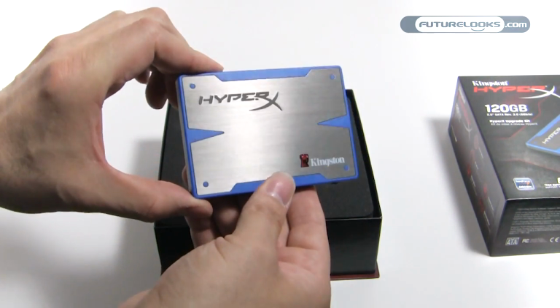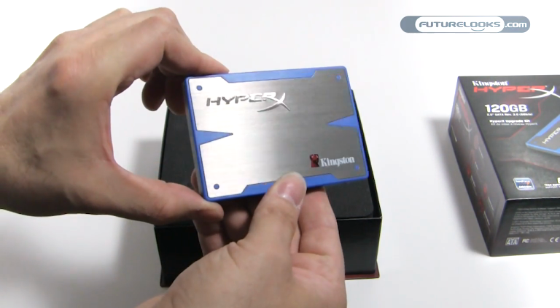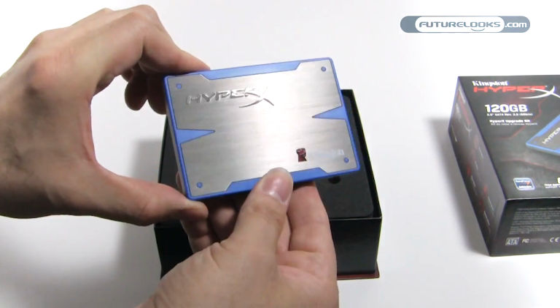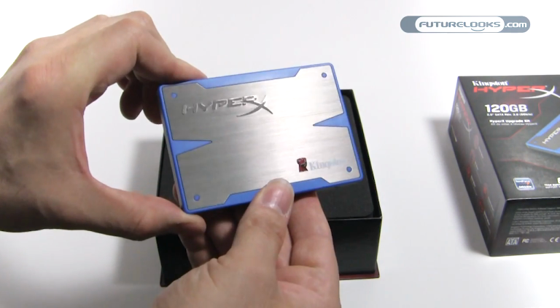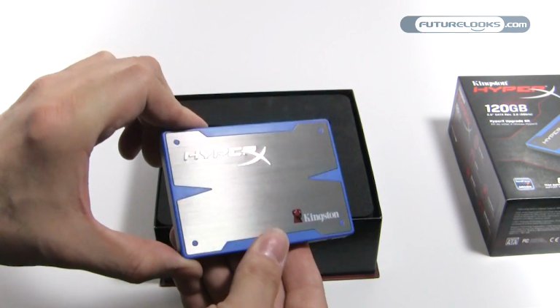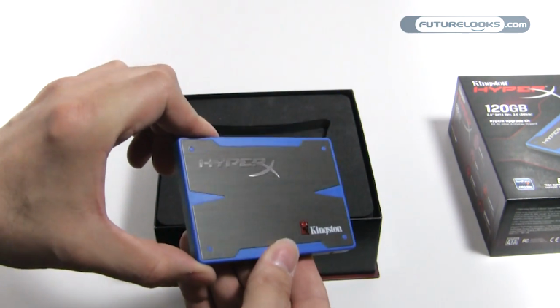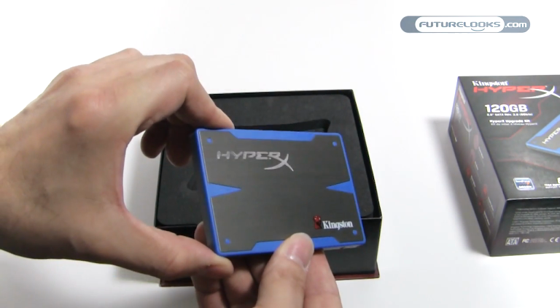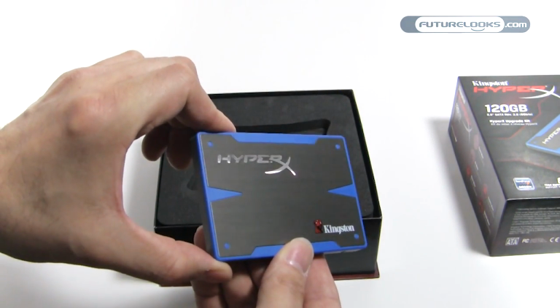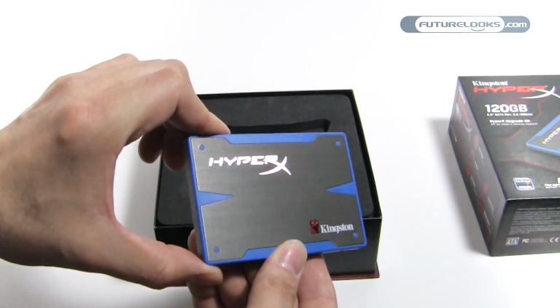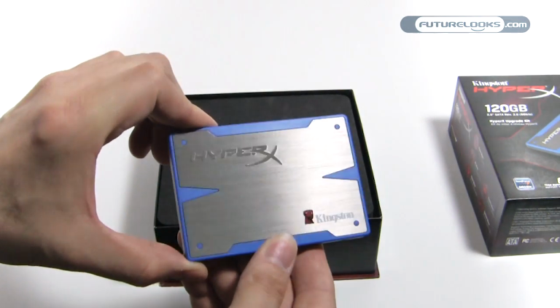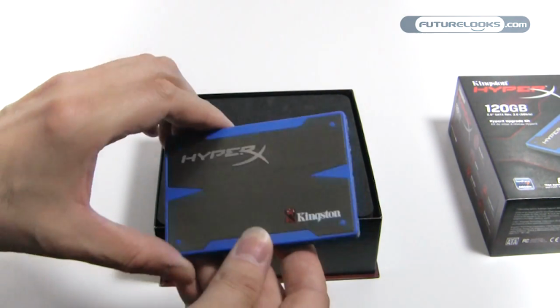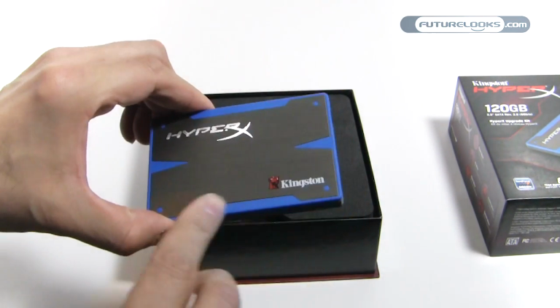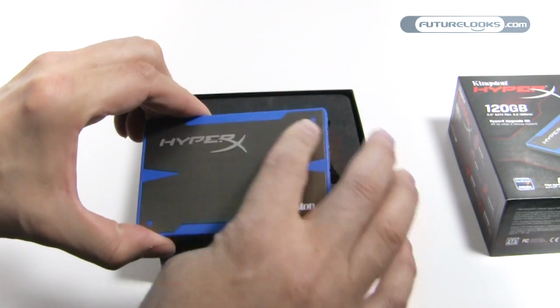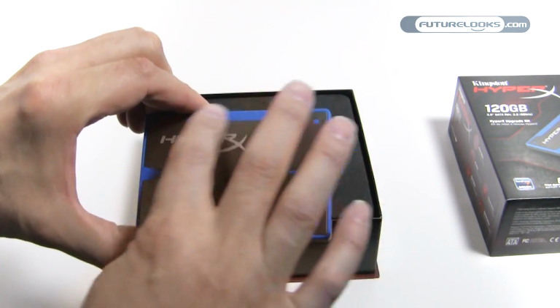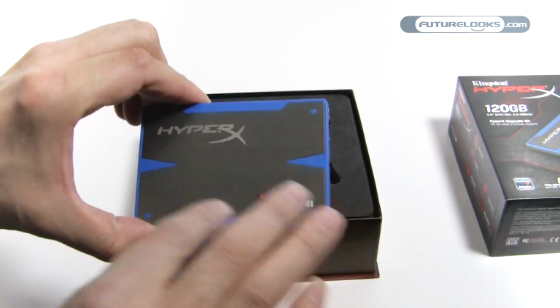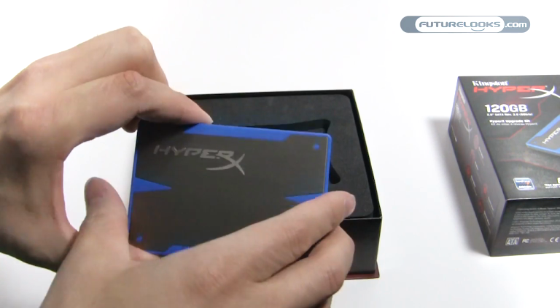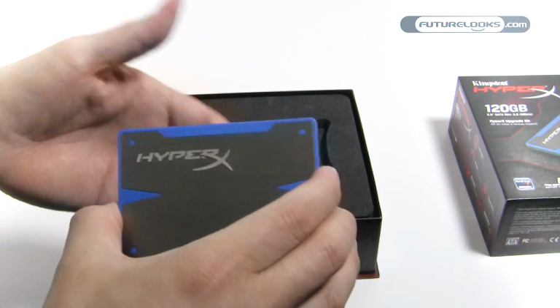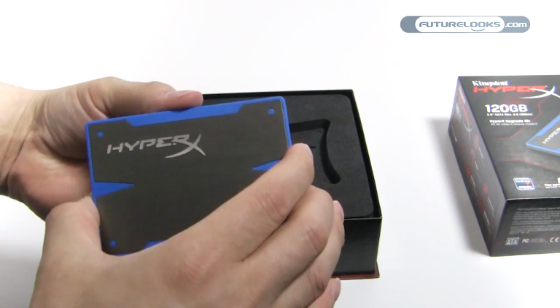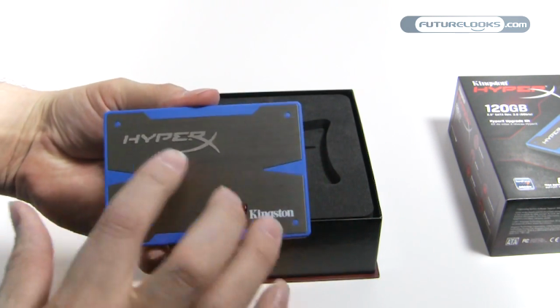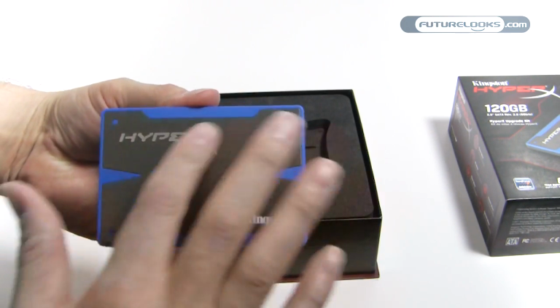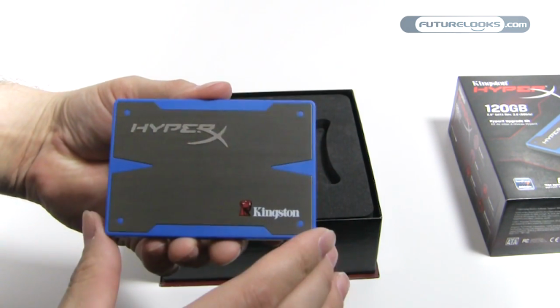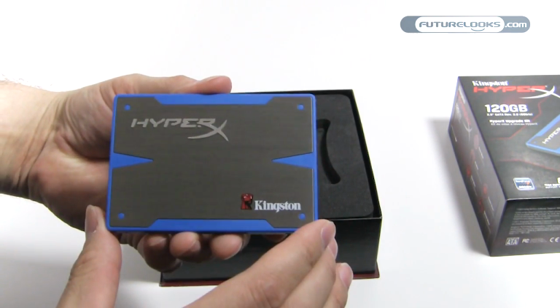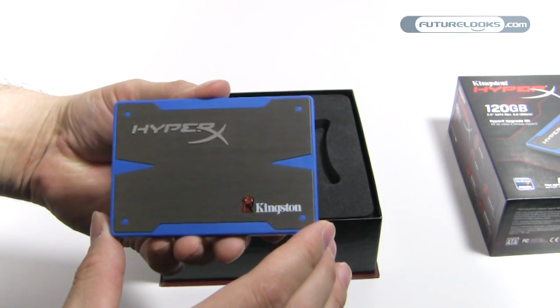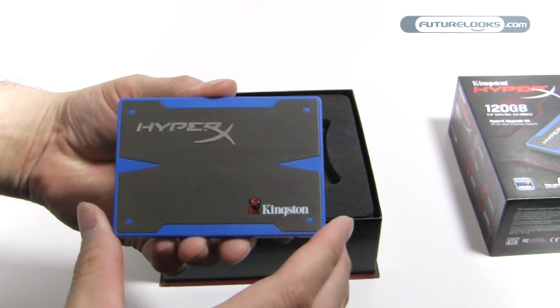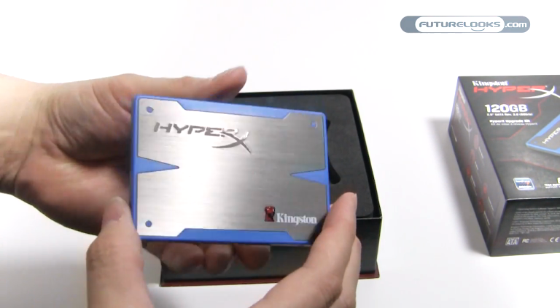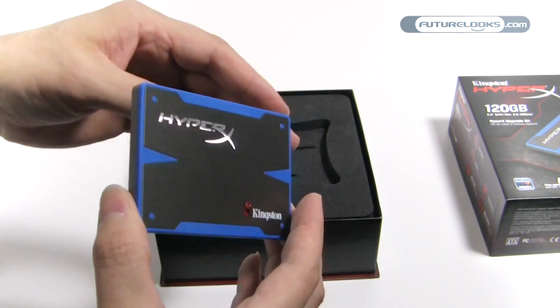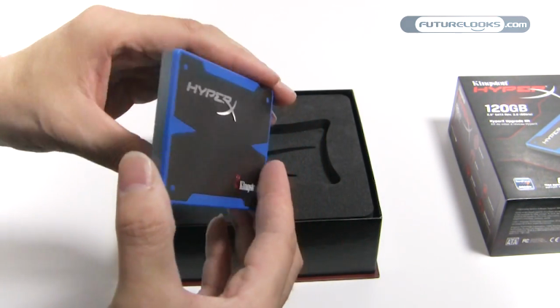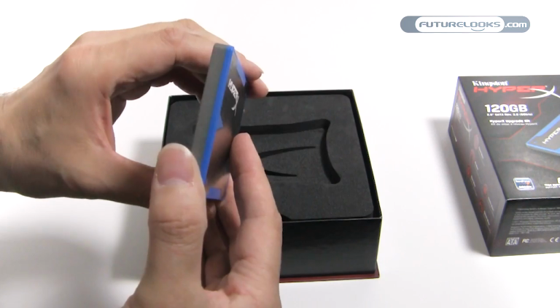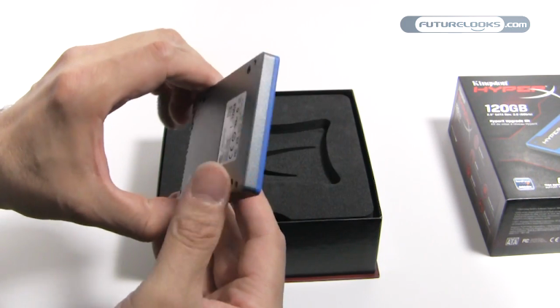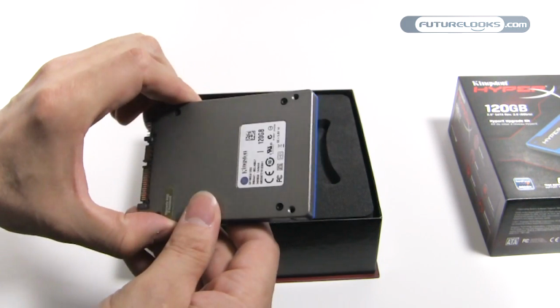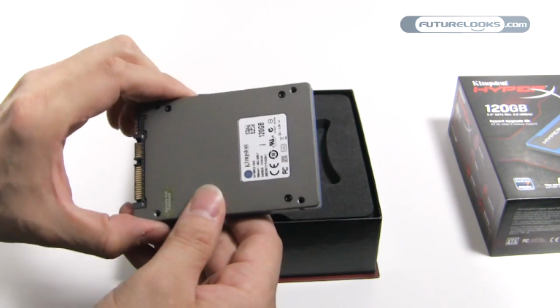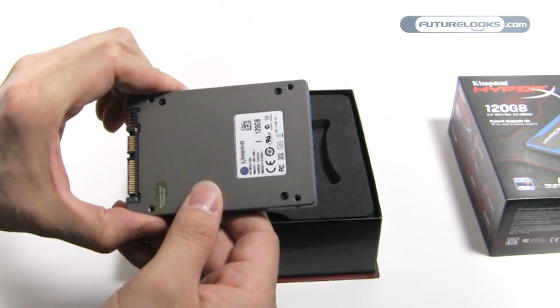Now you get a better look at the SSD itself. There's a slight plastic housing to it, with brushed aluminum on top. It's one of the nicest-looking SSDs we've seen.